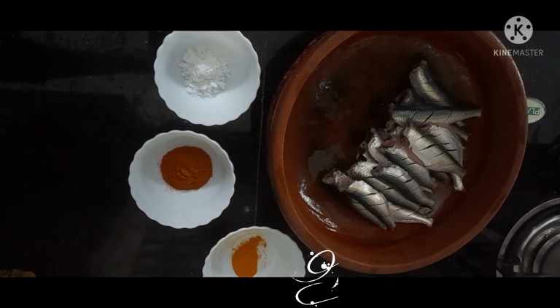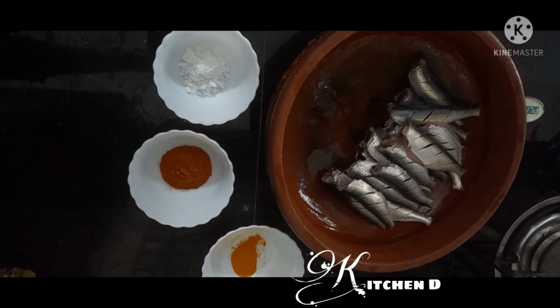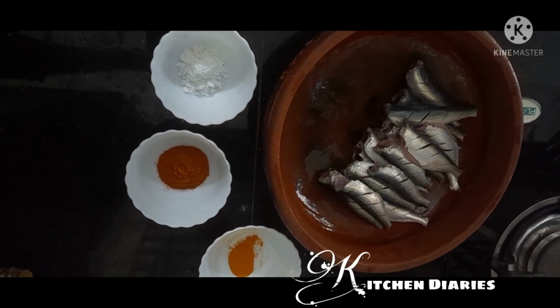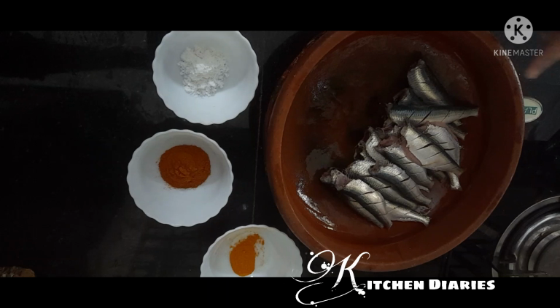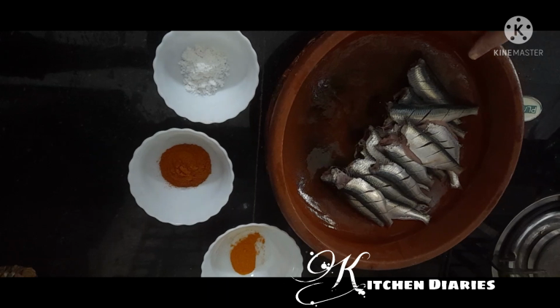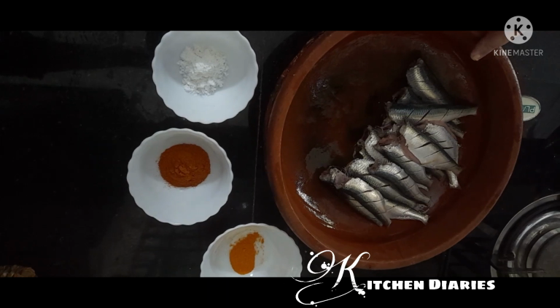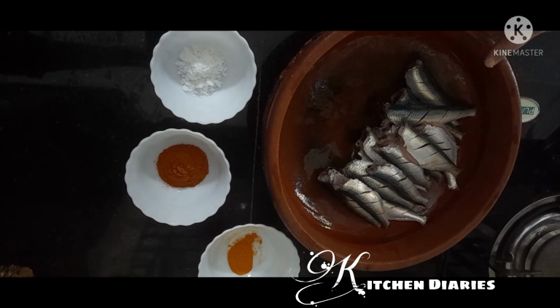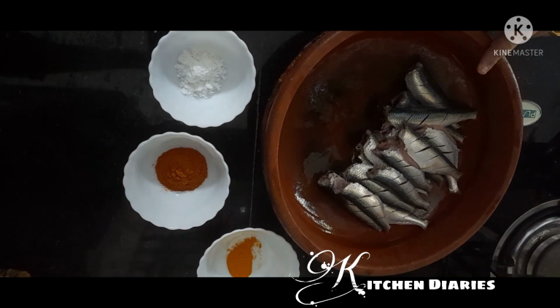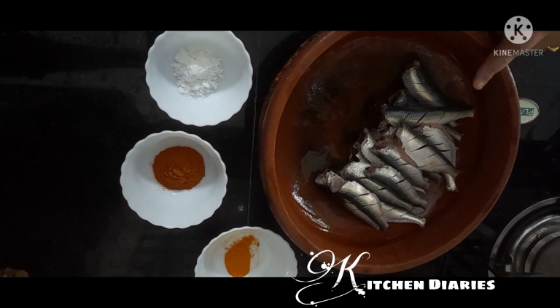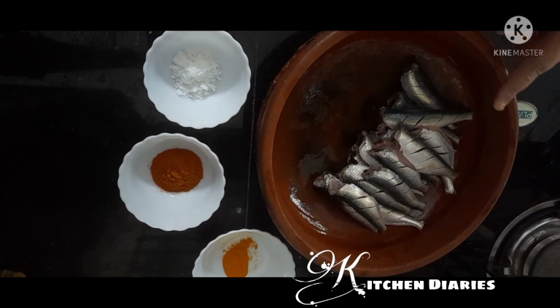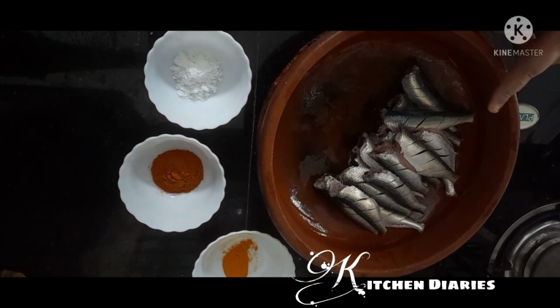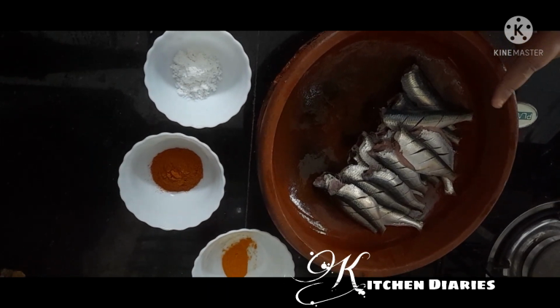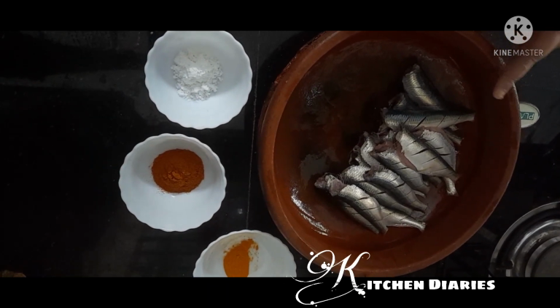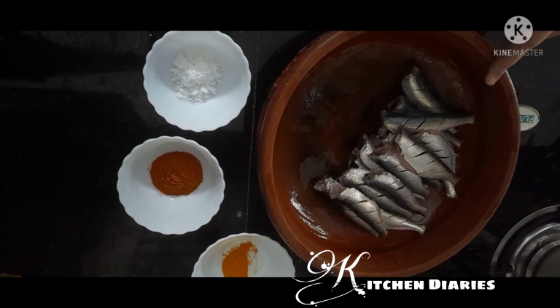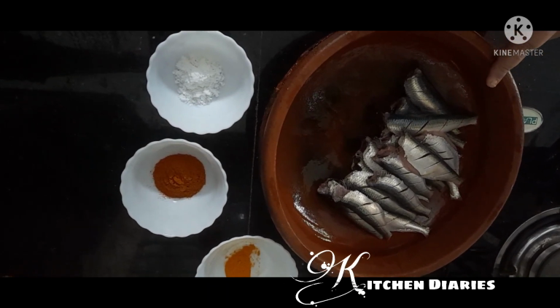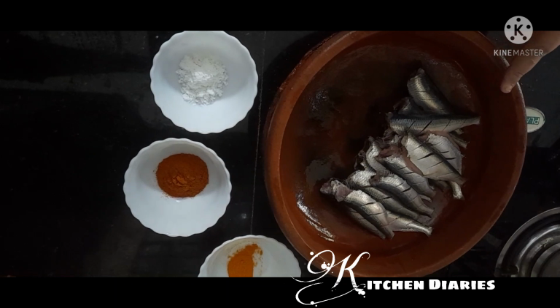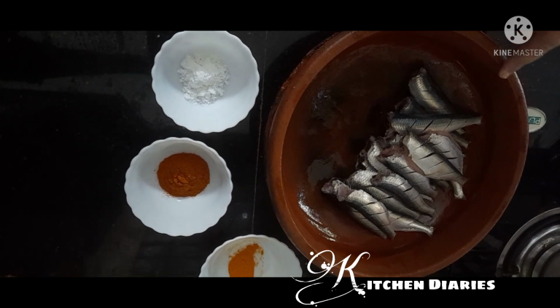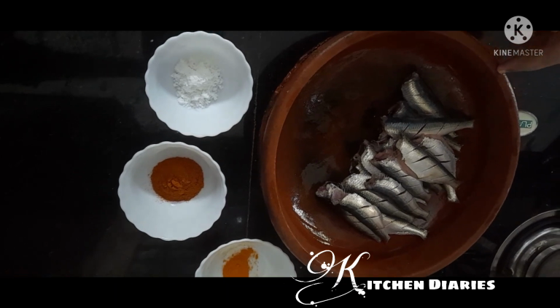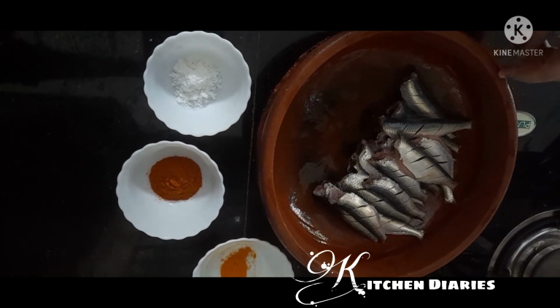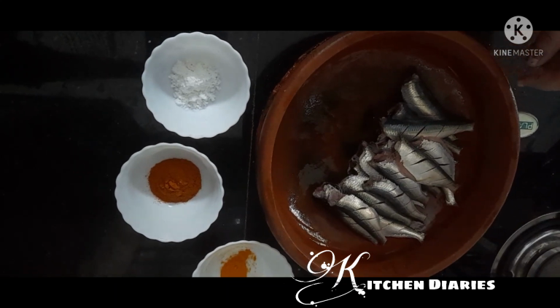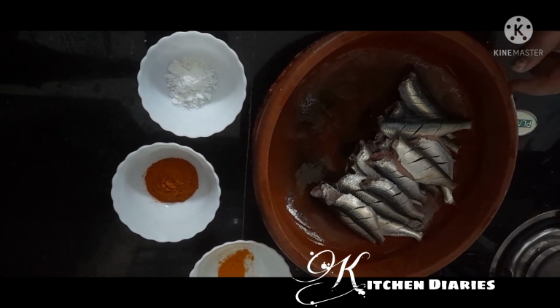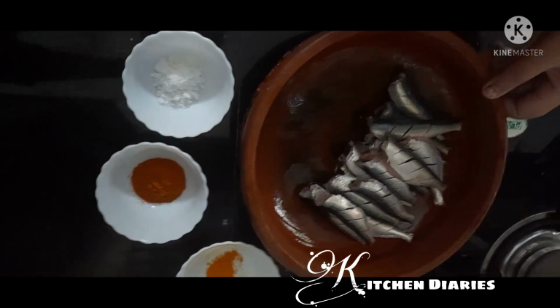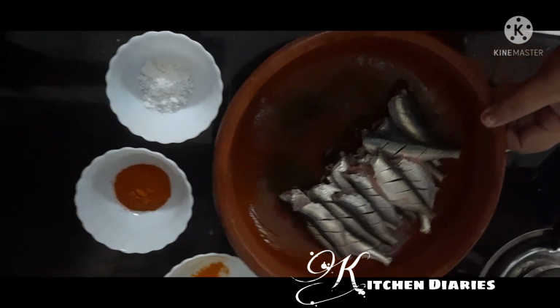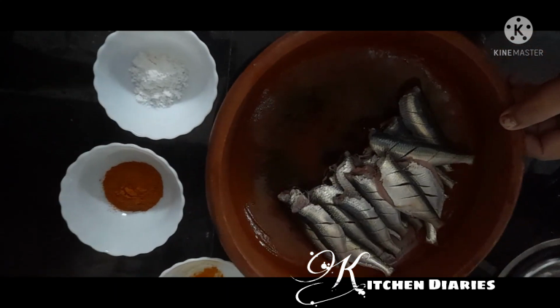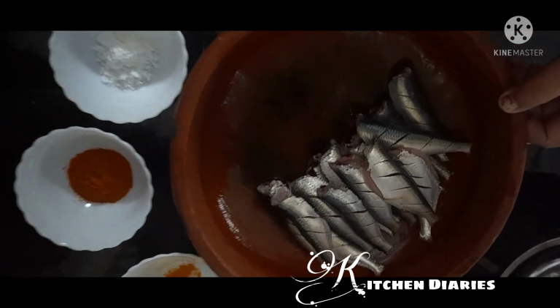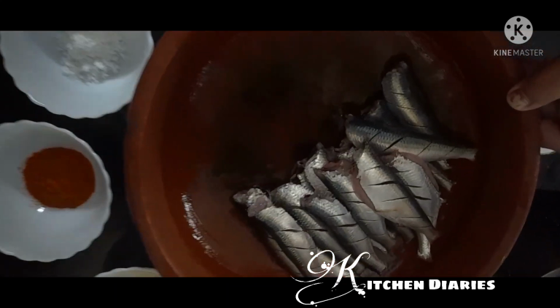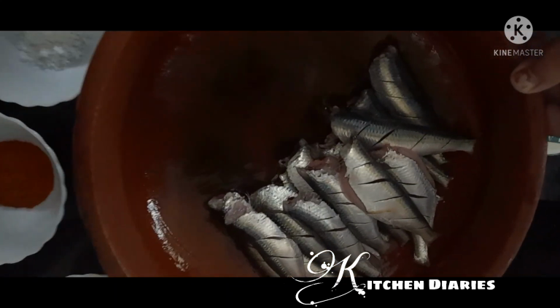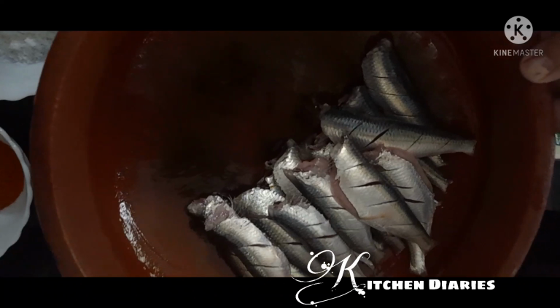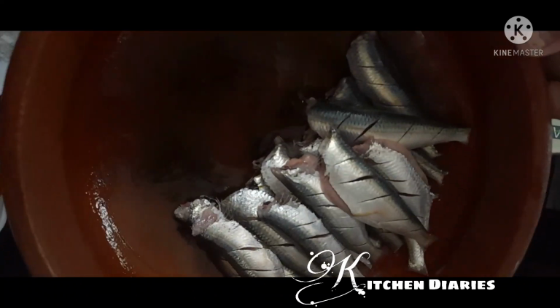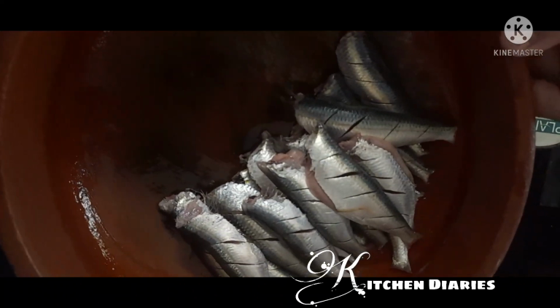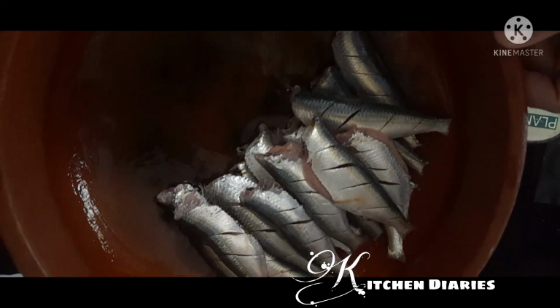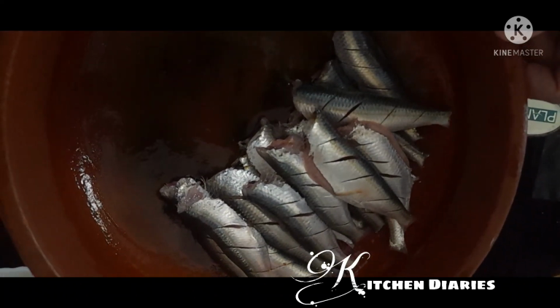Welcome to Pichendairis. I will tell you how to make a meal for the meal. This is how to make a meal.